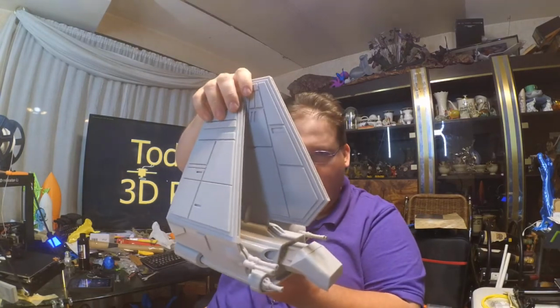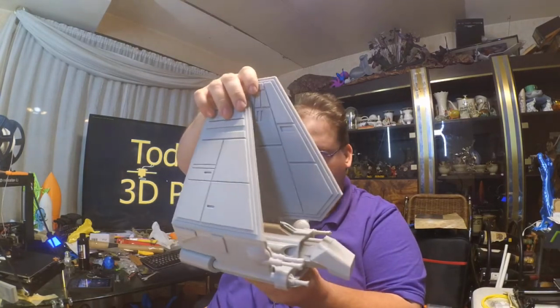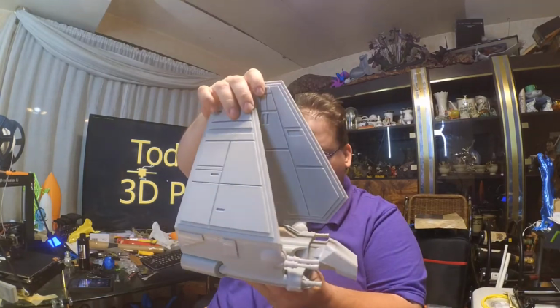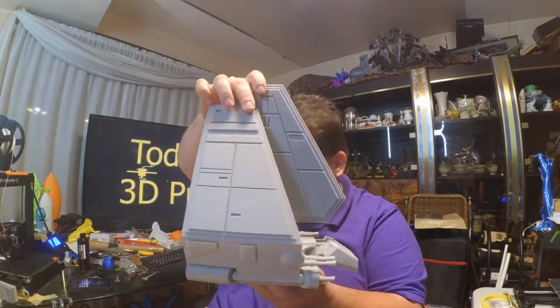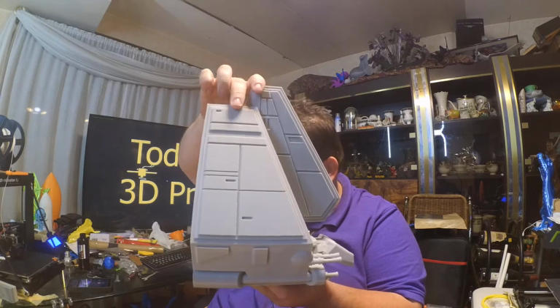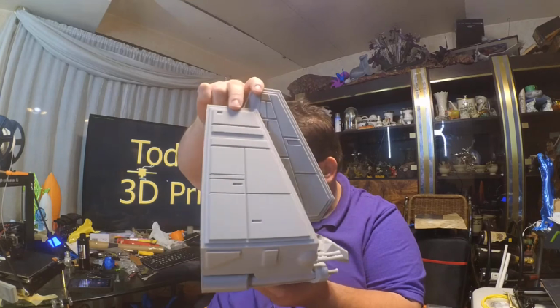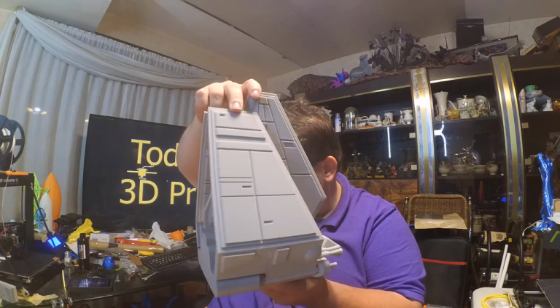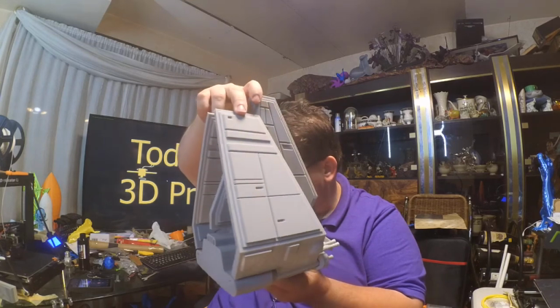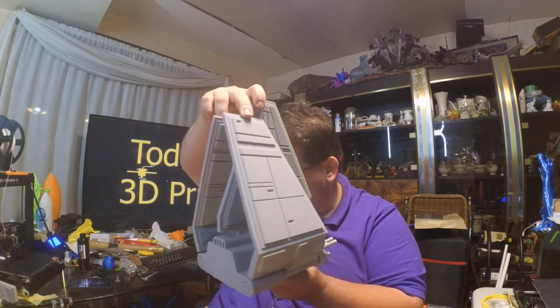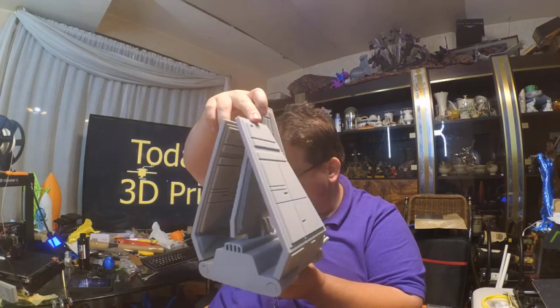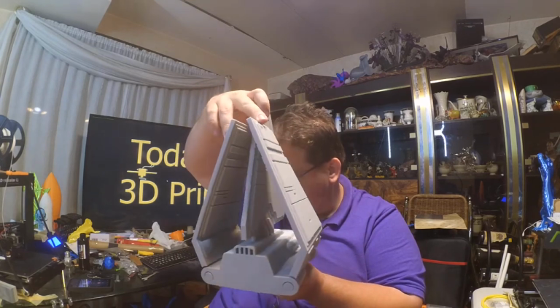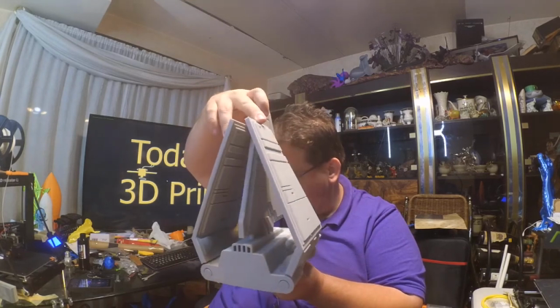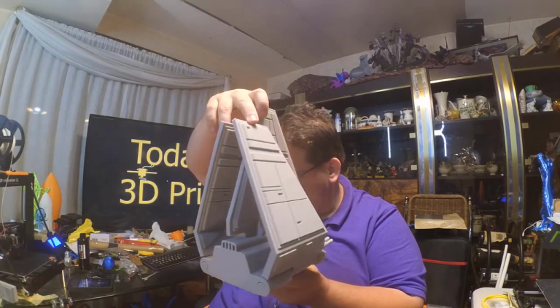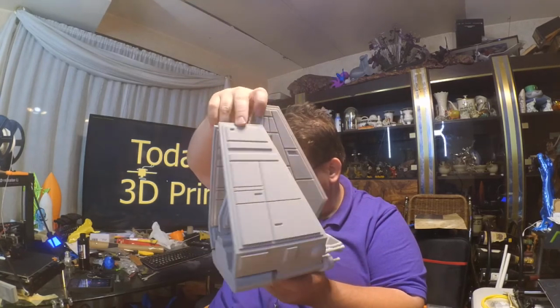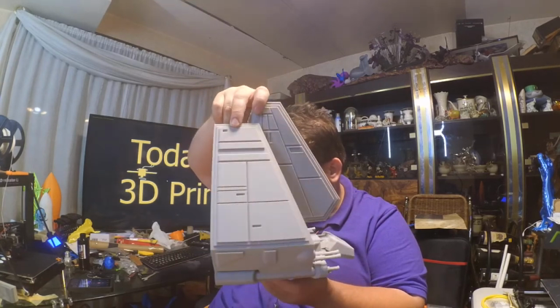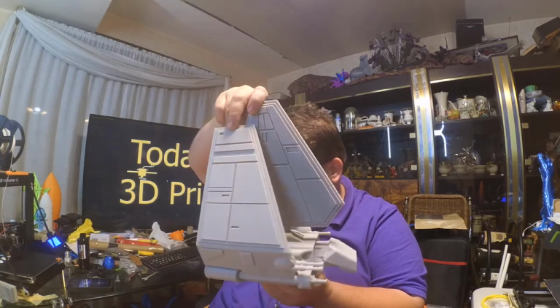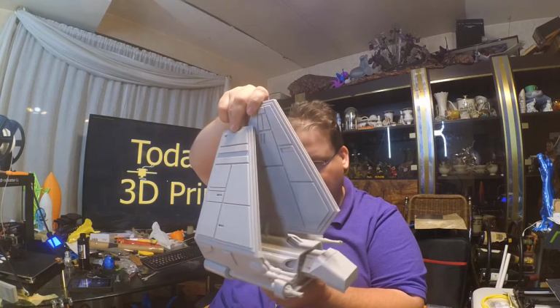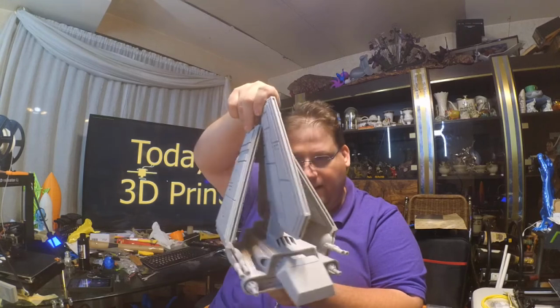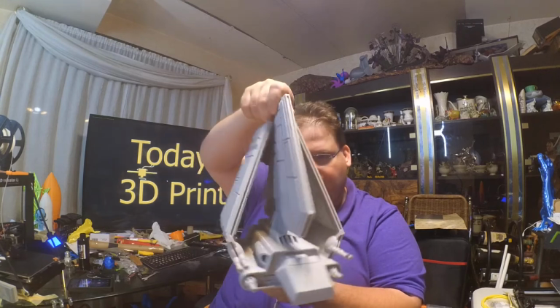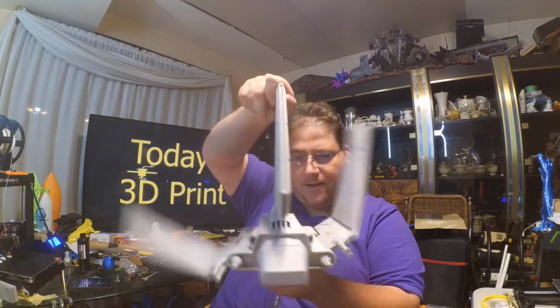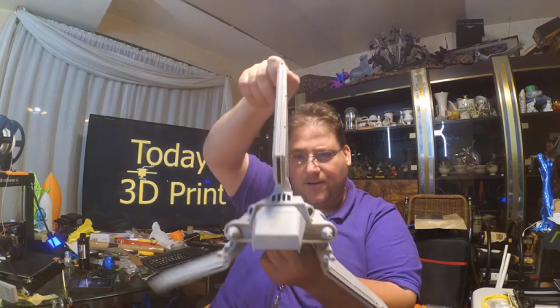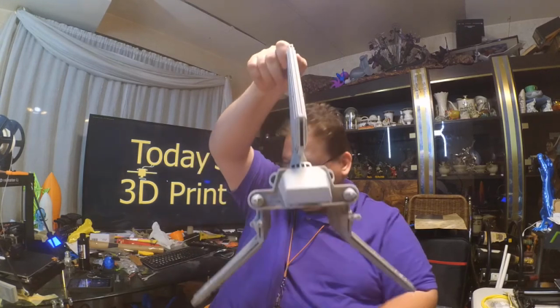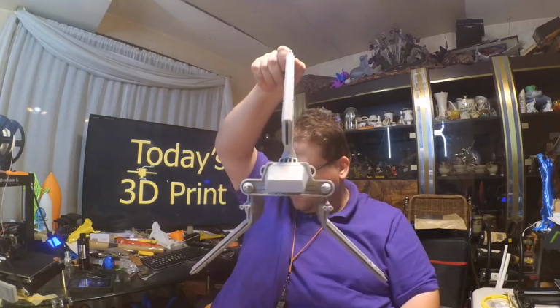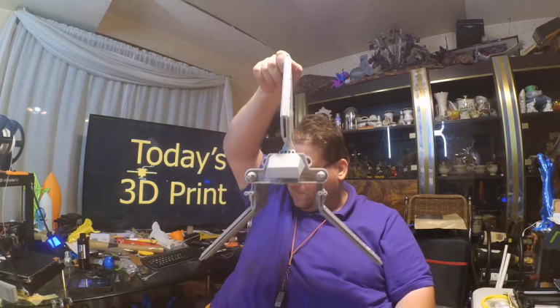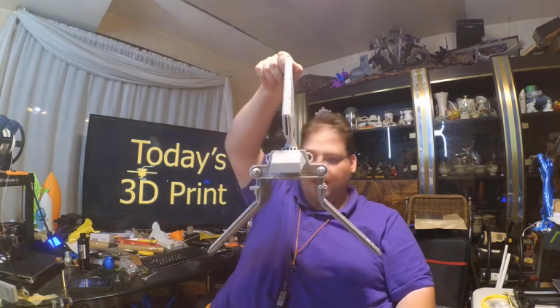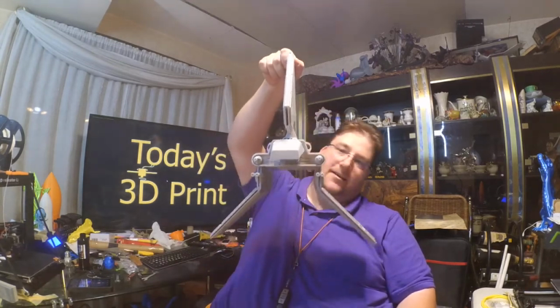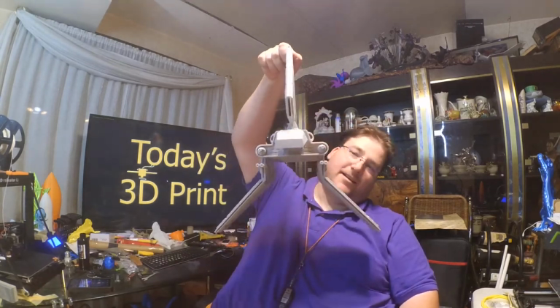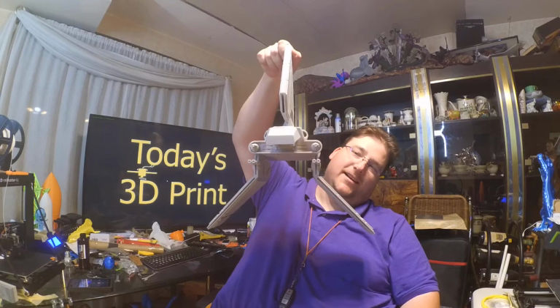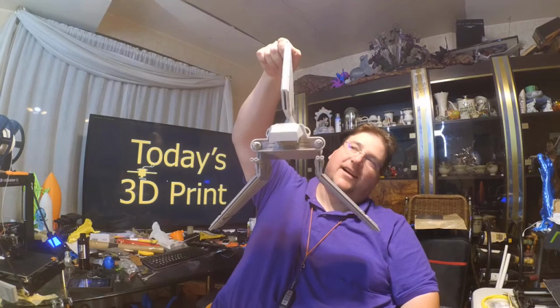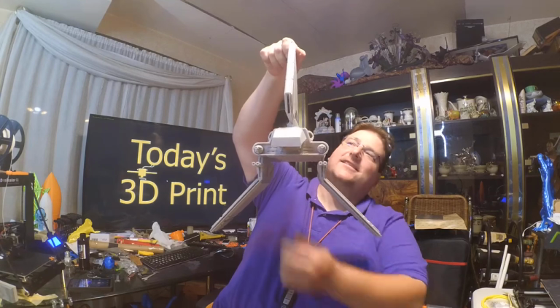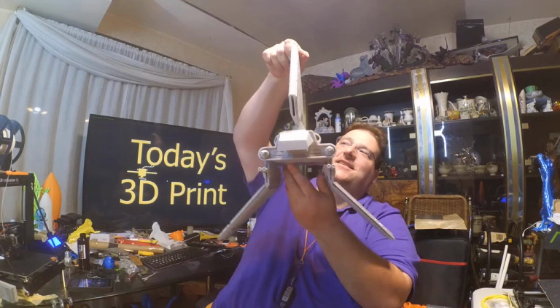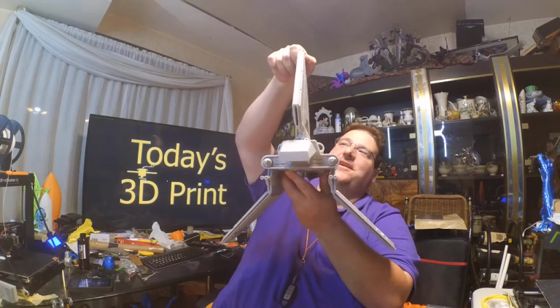There it is — the Mars Shuttle. And the wings work. This thing is amazing.